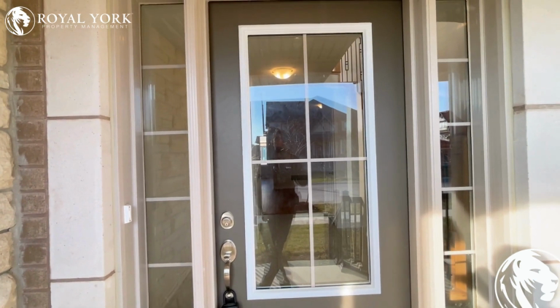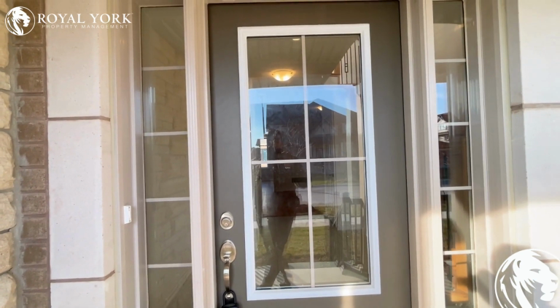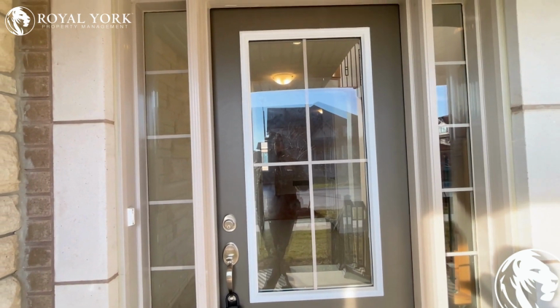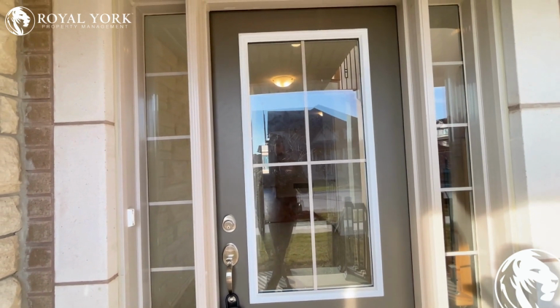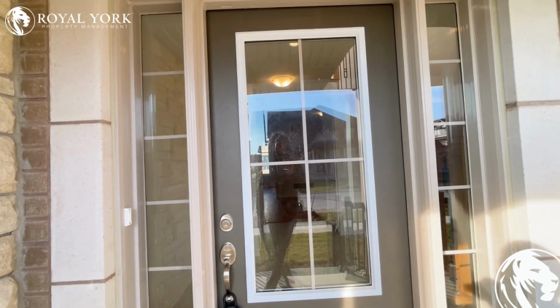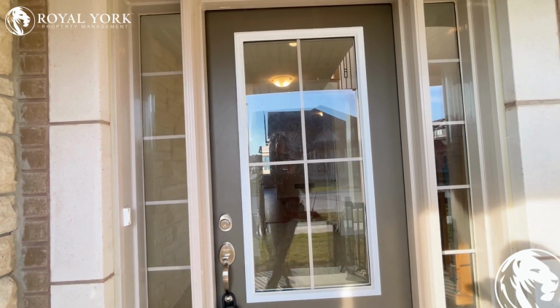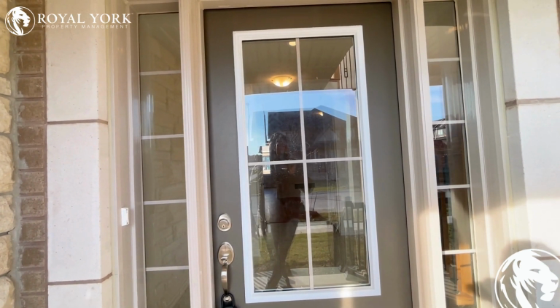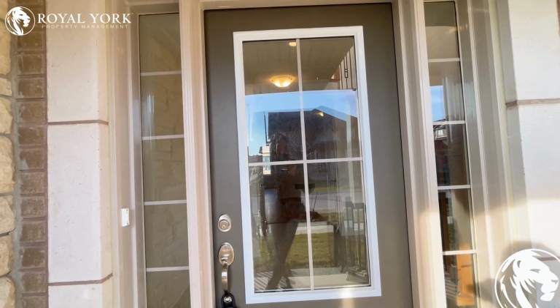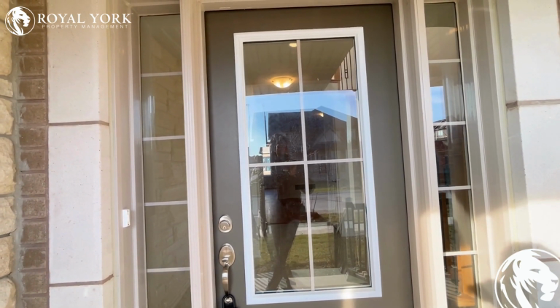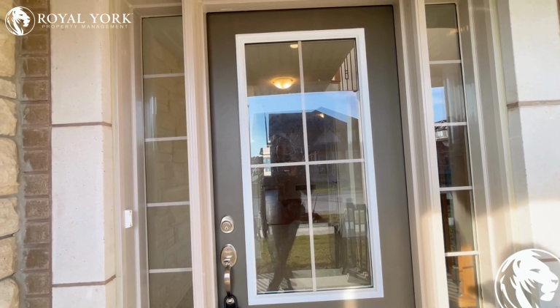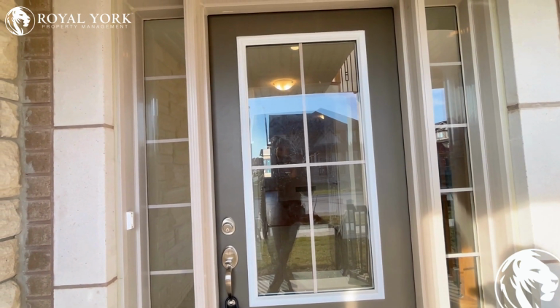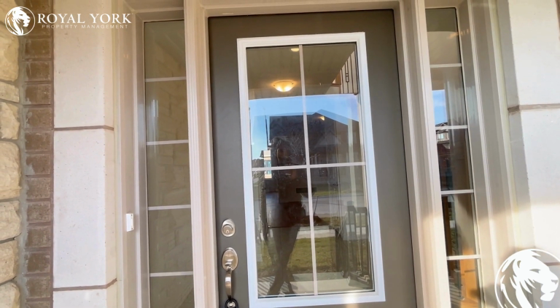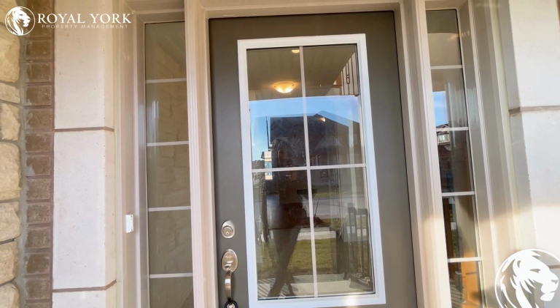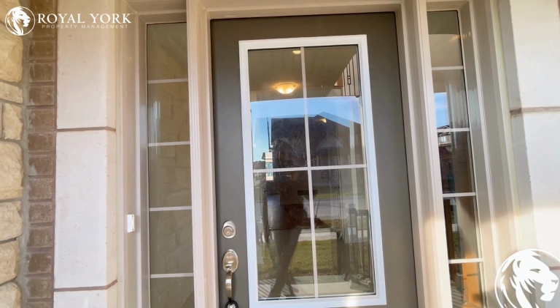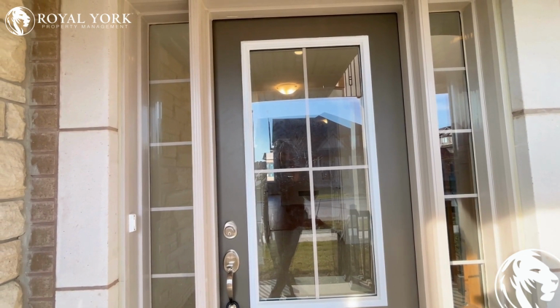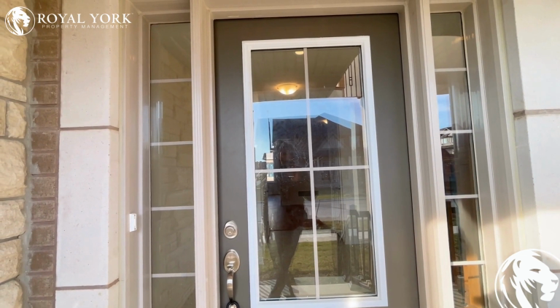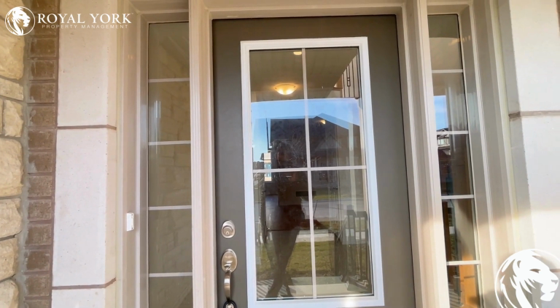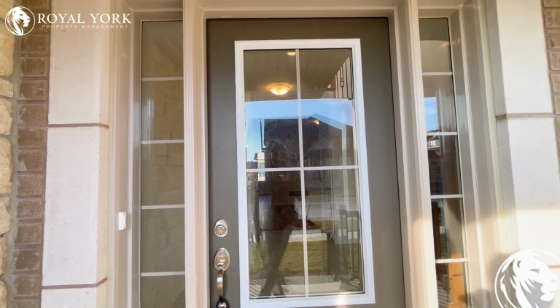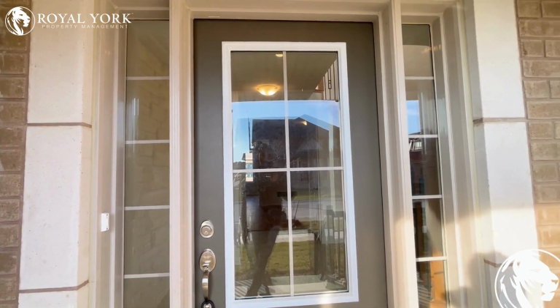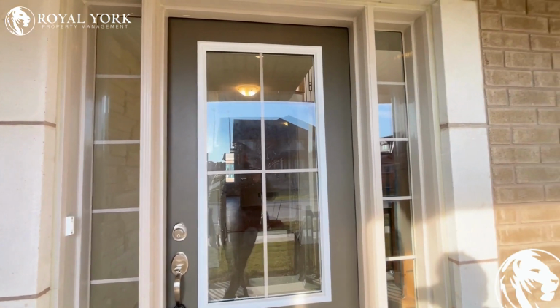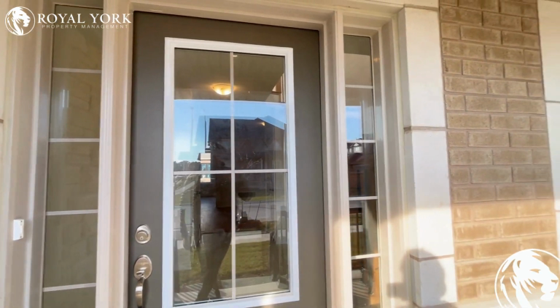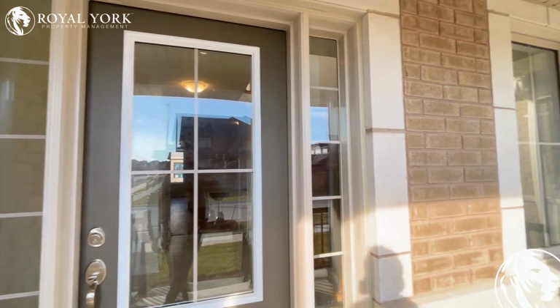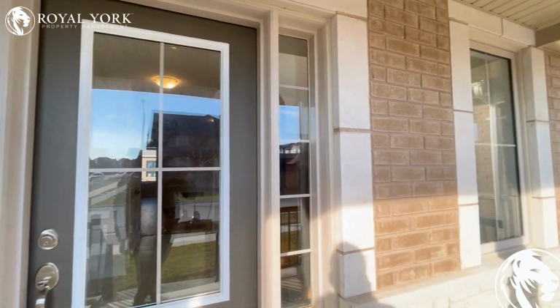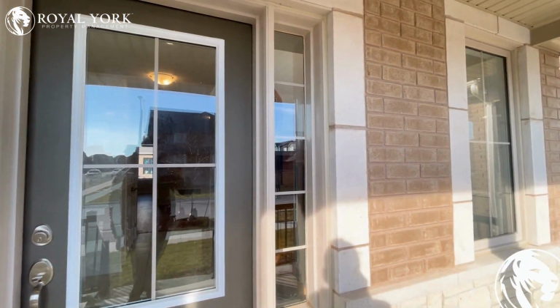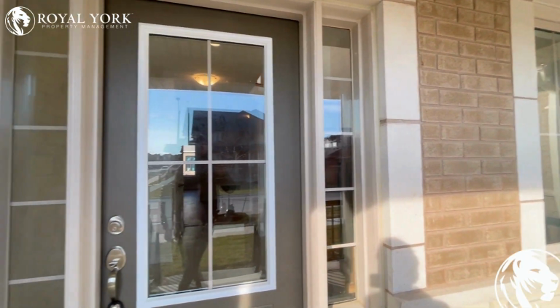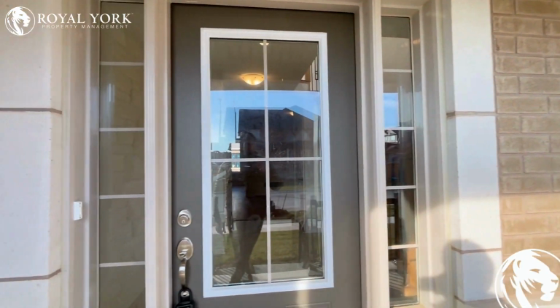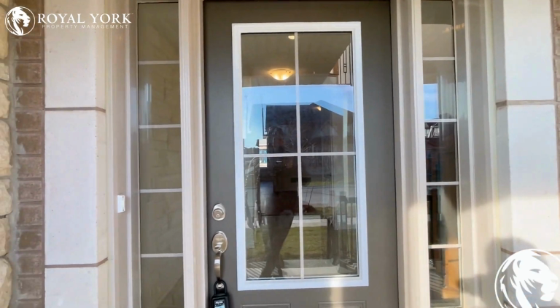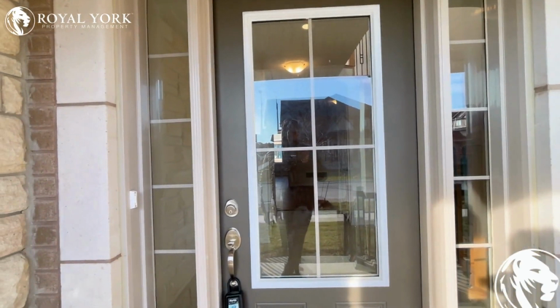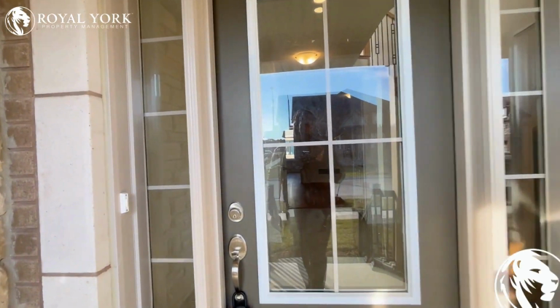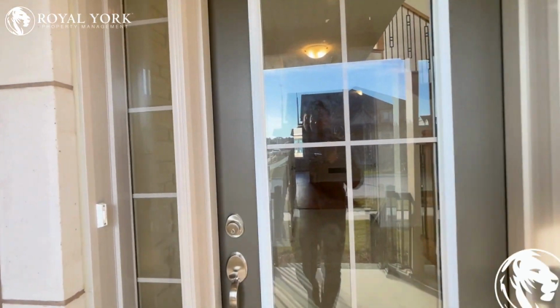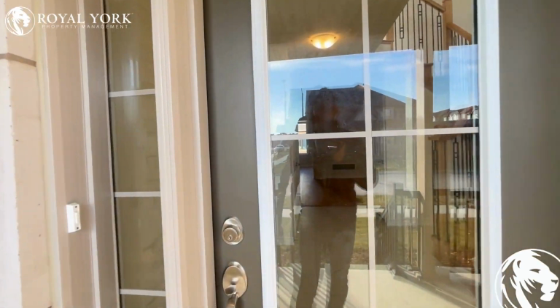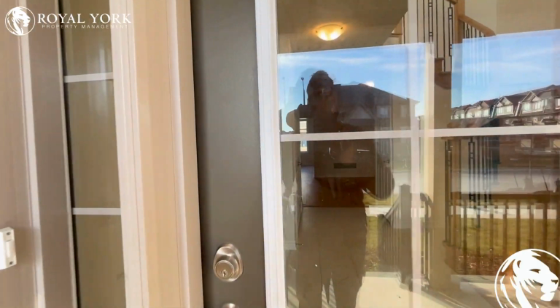Hello and welcome to unit number 1-9 Olayroud Drive, Whitby, Ontario. This is a beautiful four bedroom unit. Let's have a look.